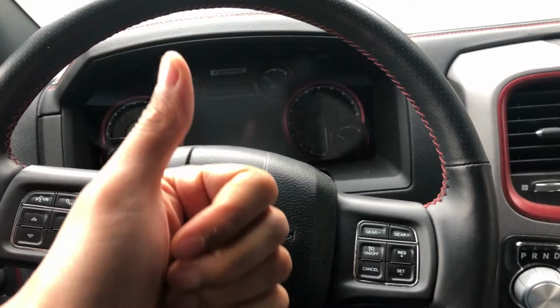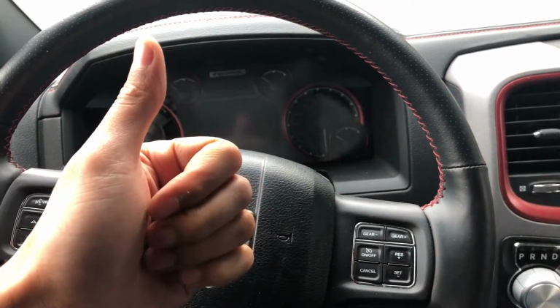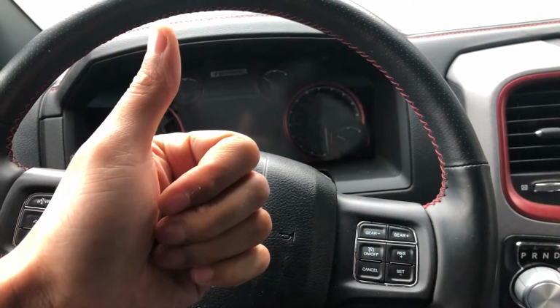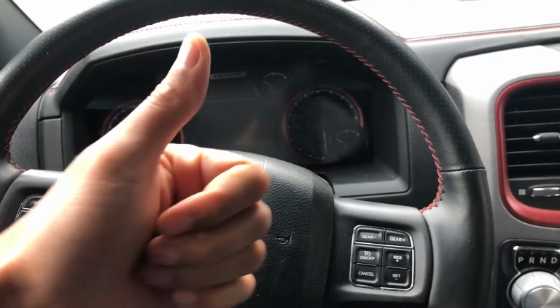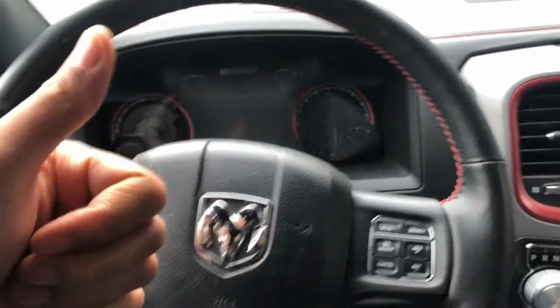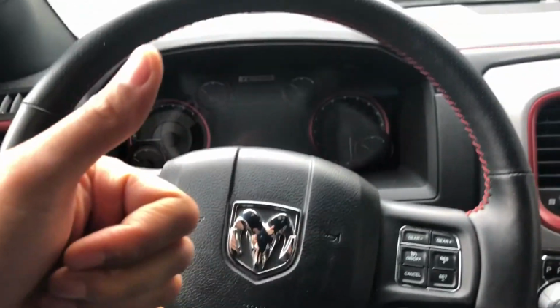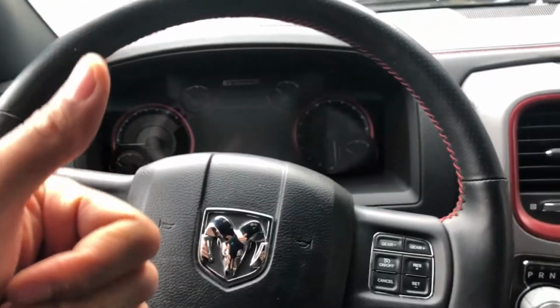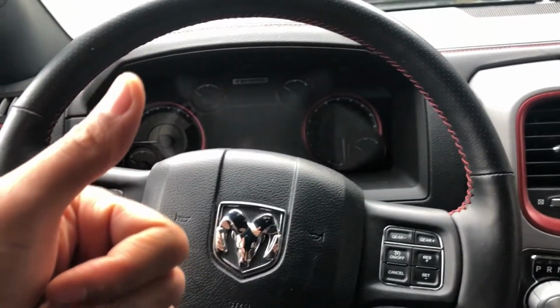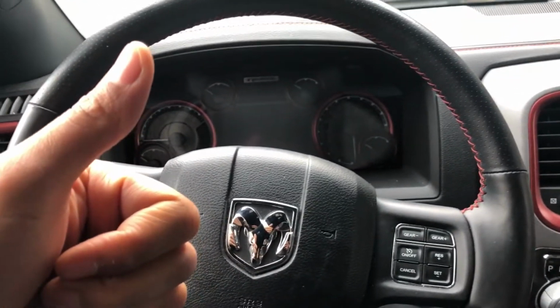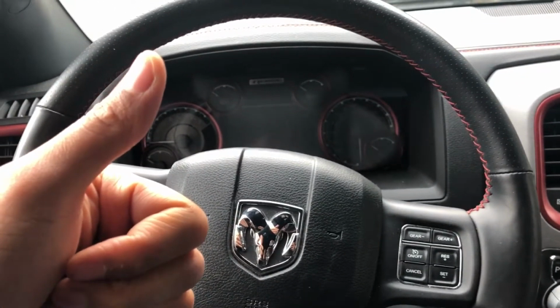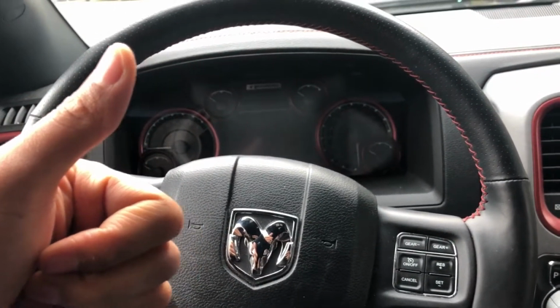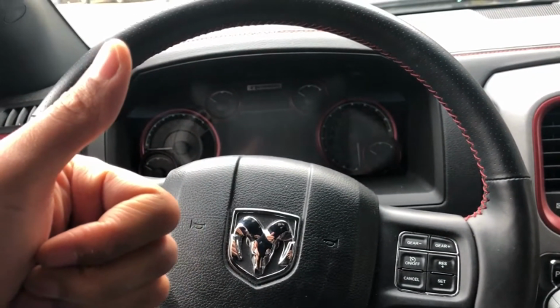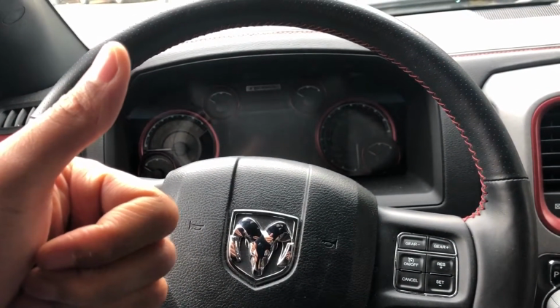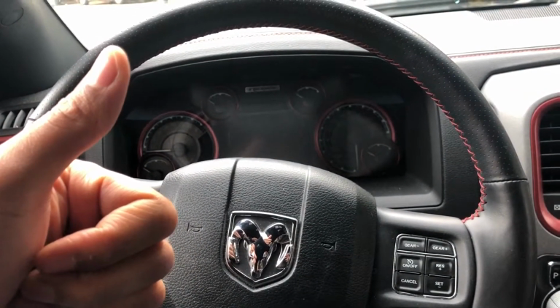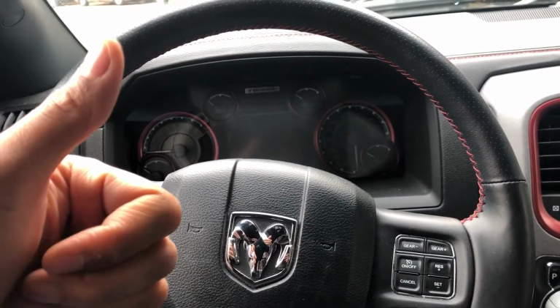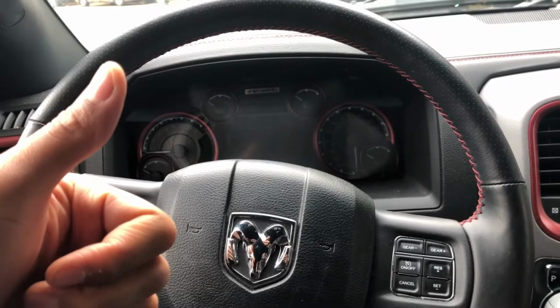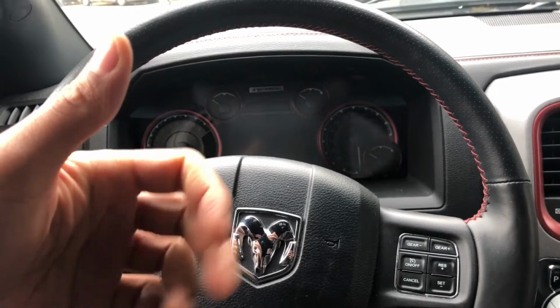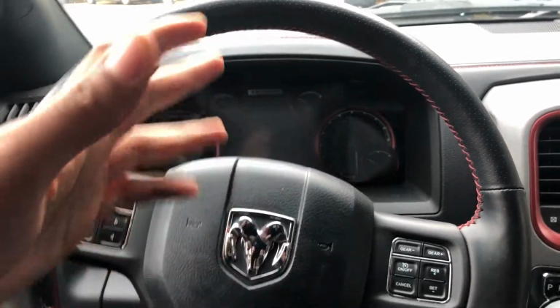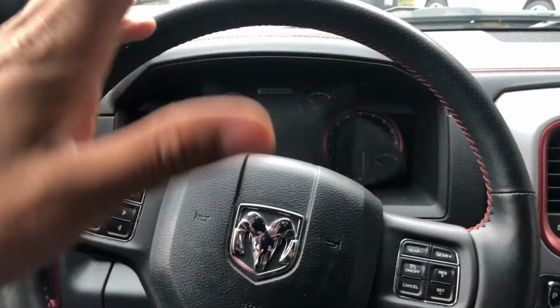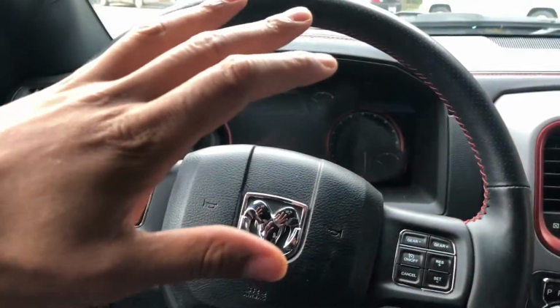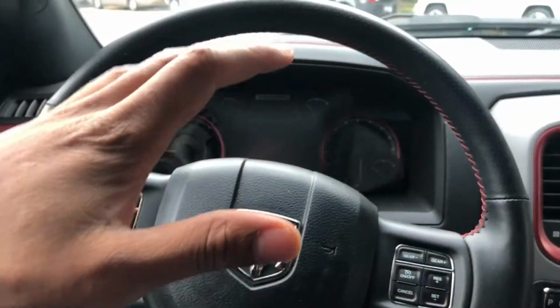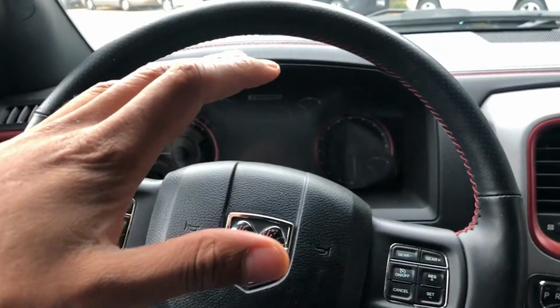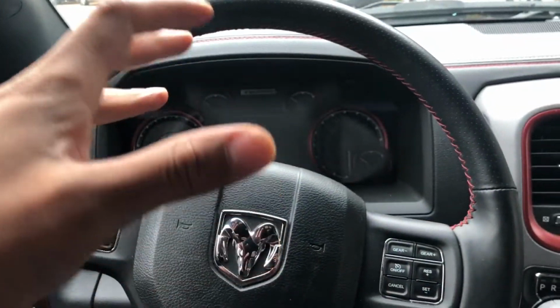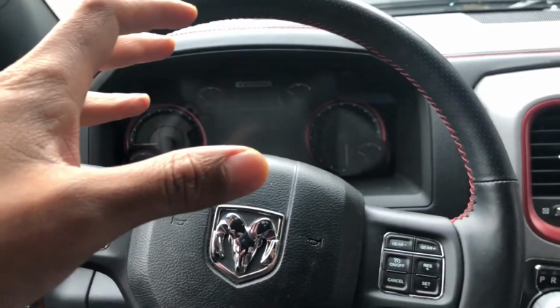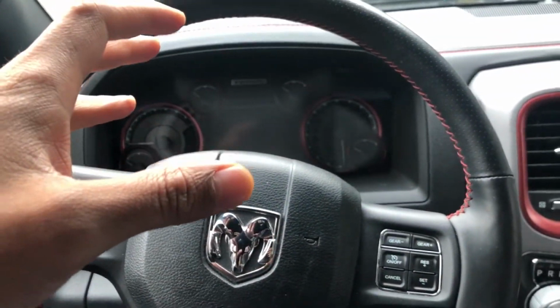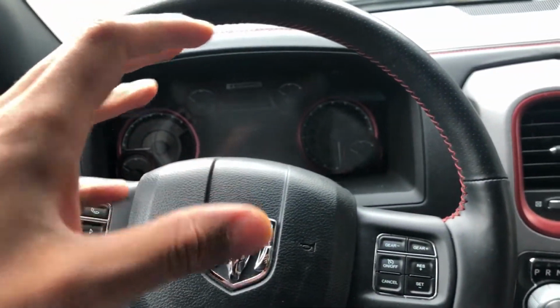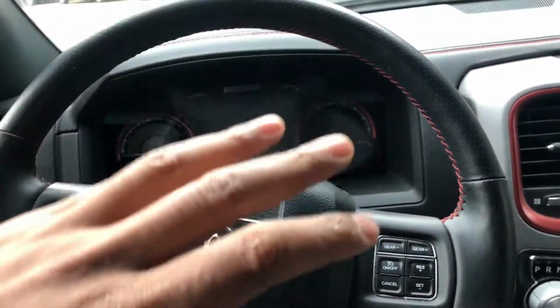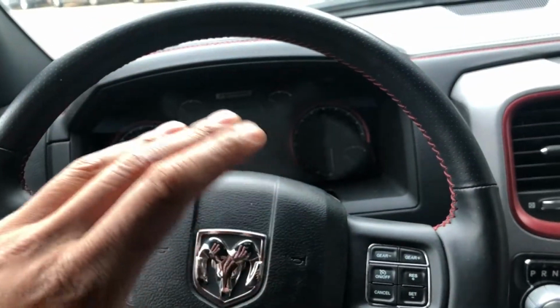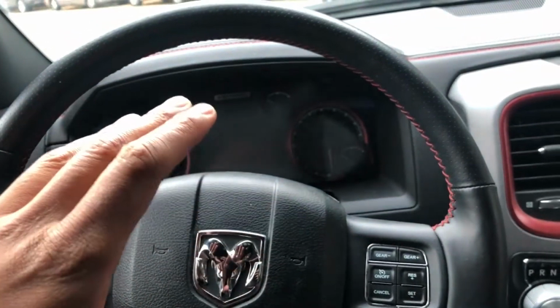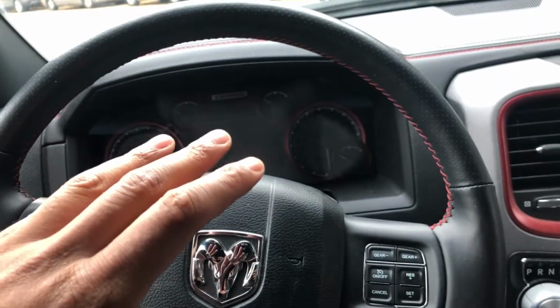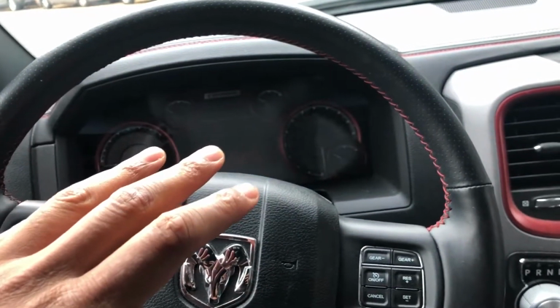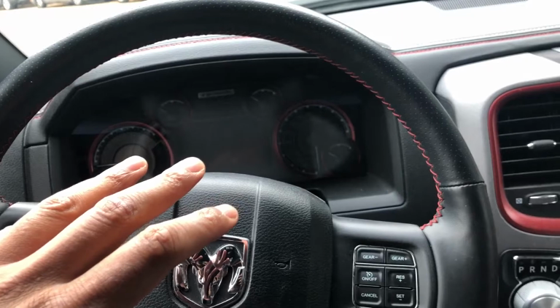Go ahead and give me a thumbs up. Today I'm in a 2016 Dodge Ram 1500 and I'm gonna show you how I start the vehicle. I'm in the driver's side part of the vehicle.